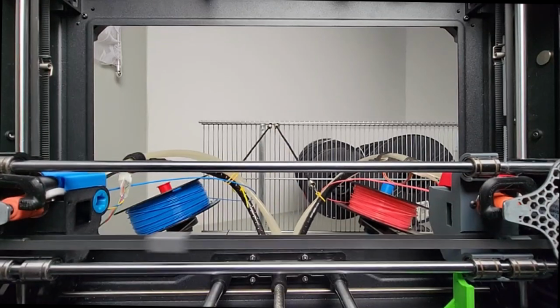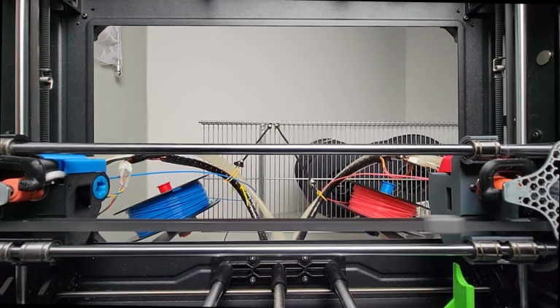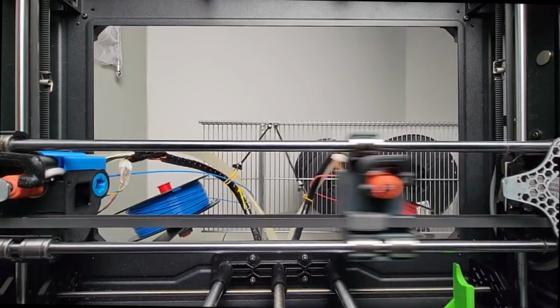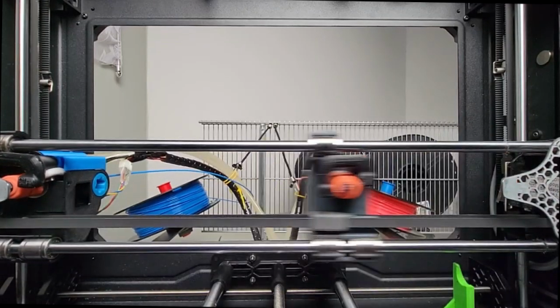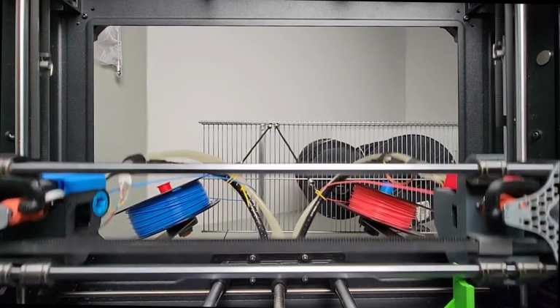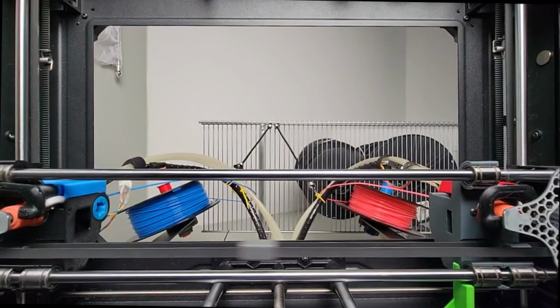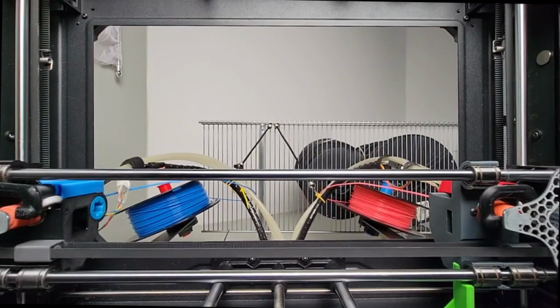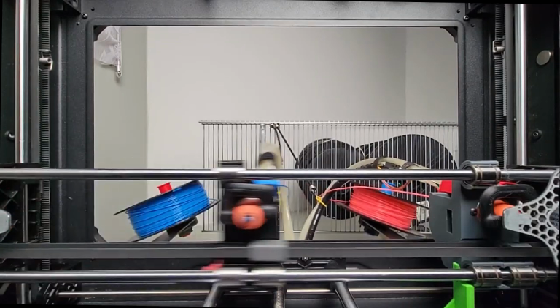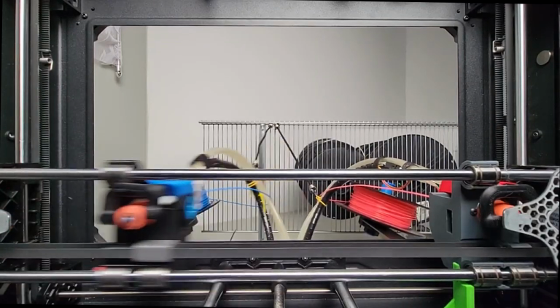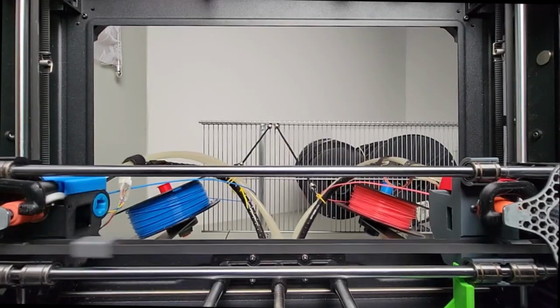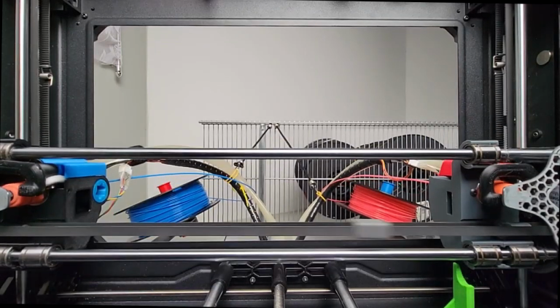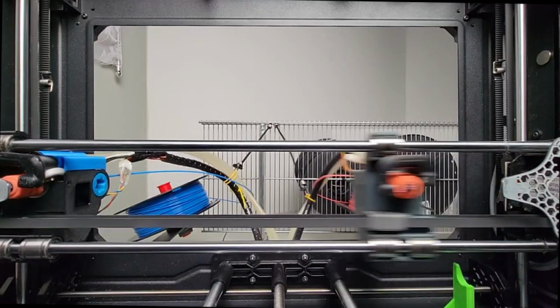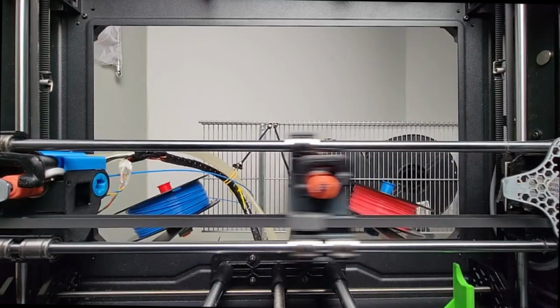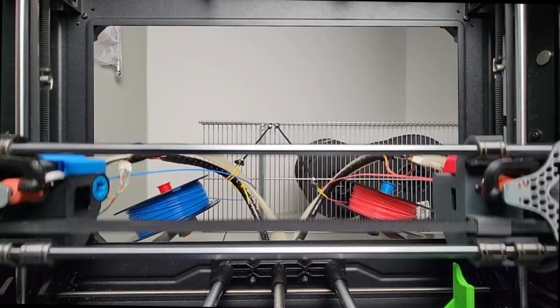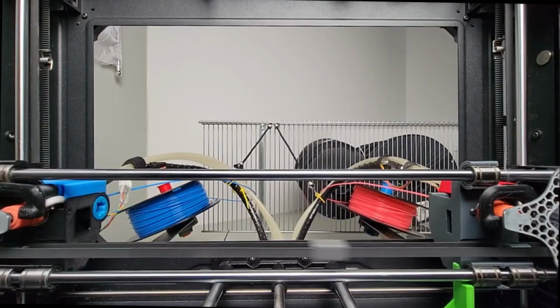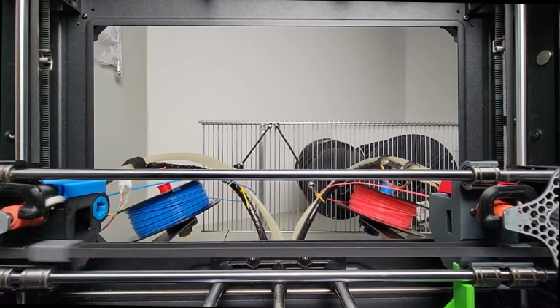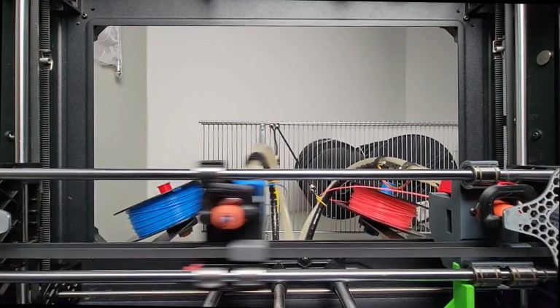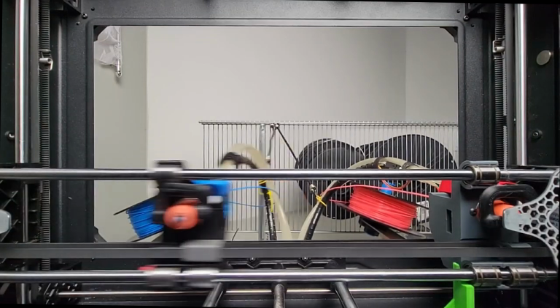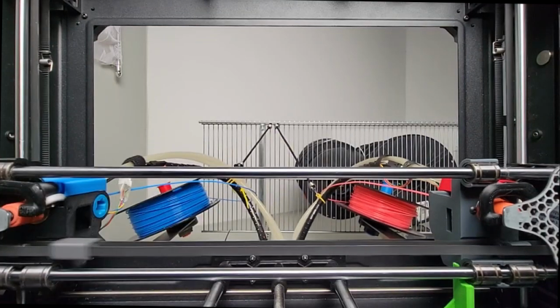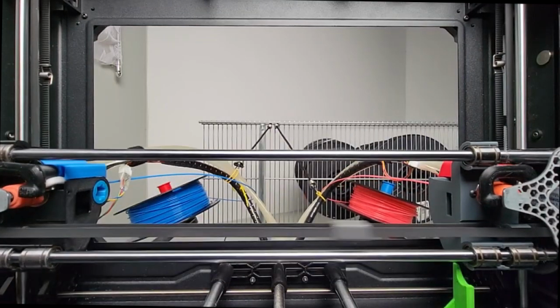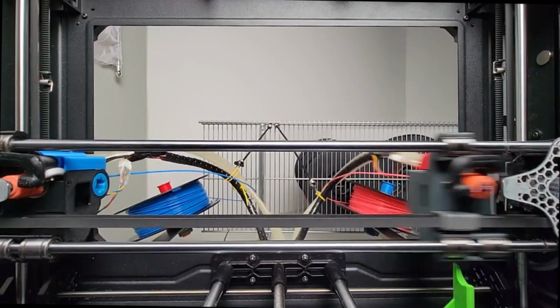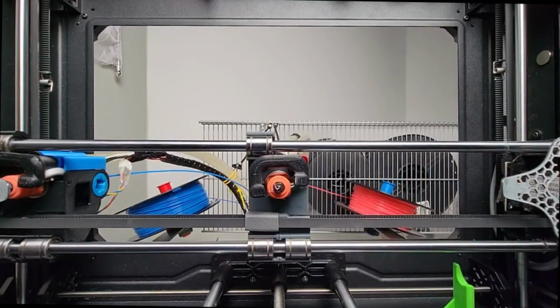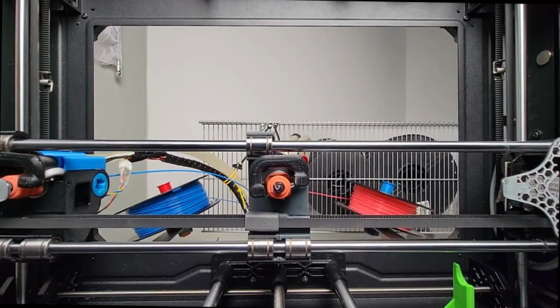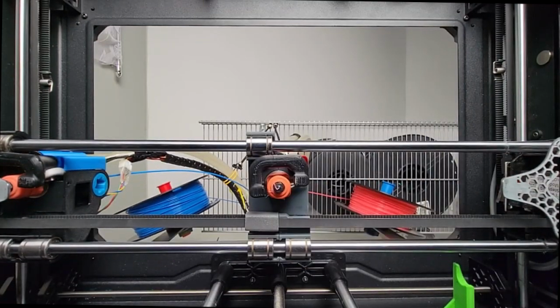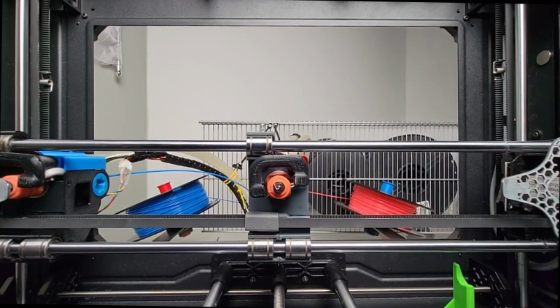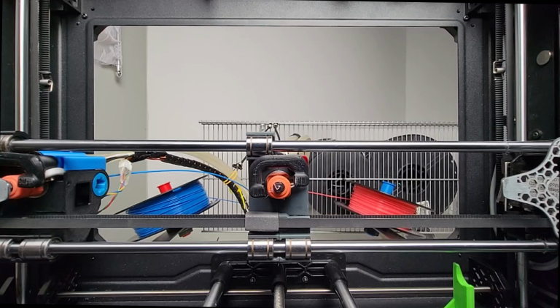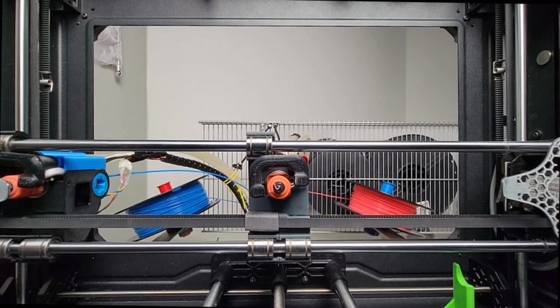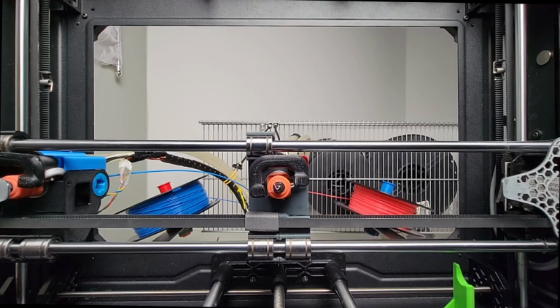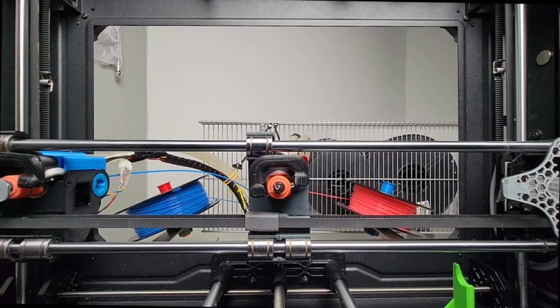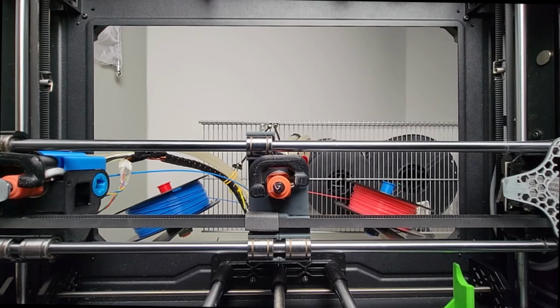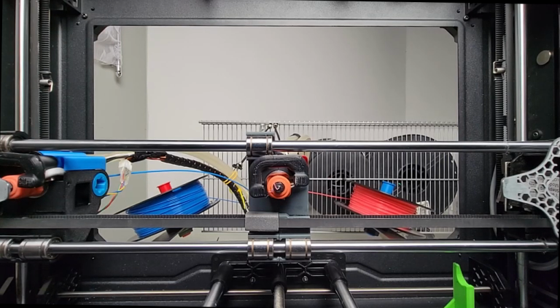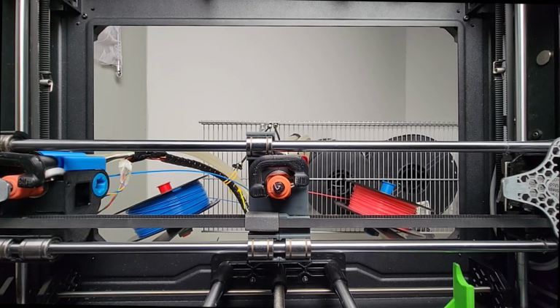I absolutely love the speed of tool changing. And now you can do this on a Mandel-style printer as well, with the push-push latch. Absolutely love it.